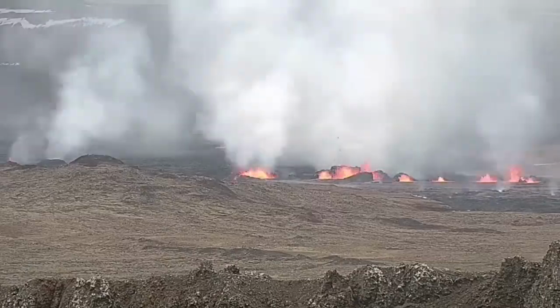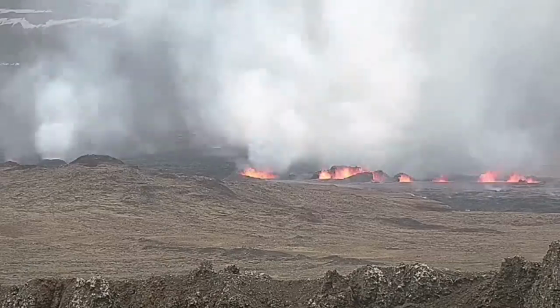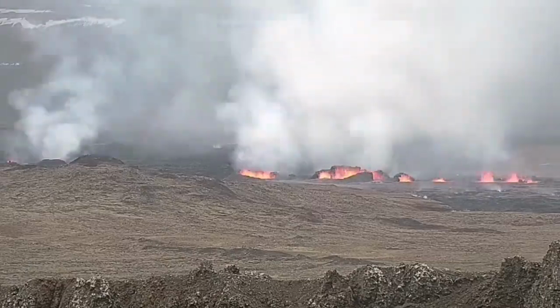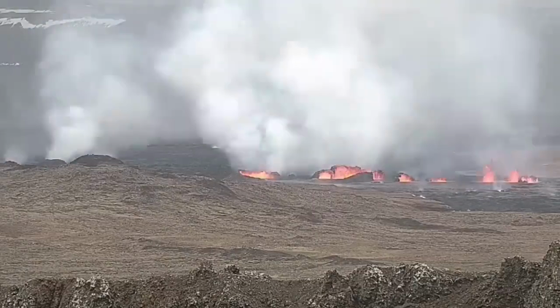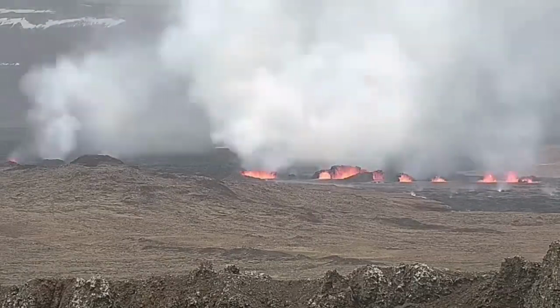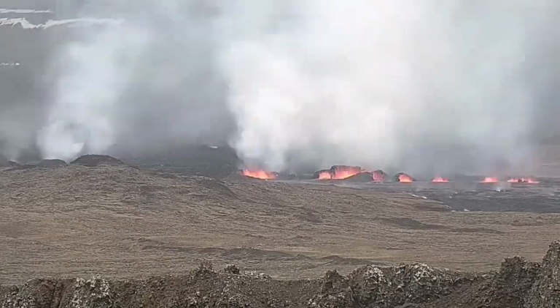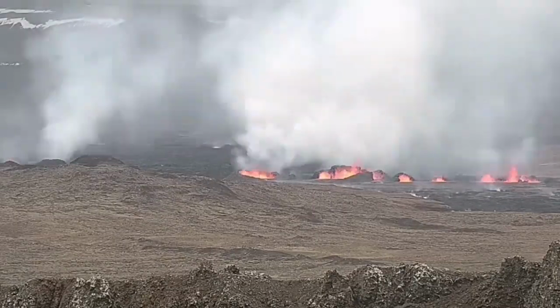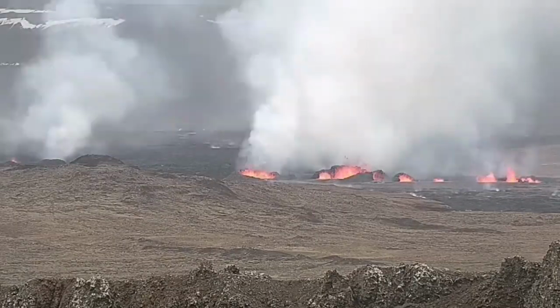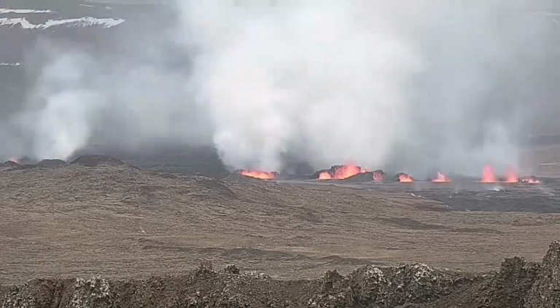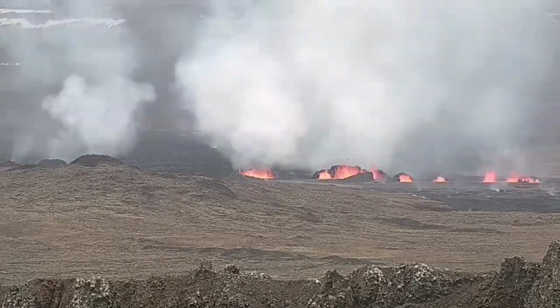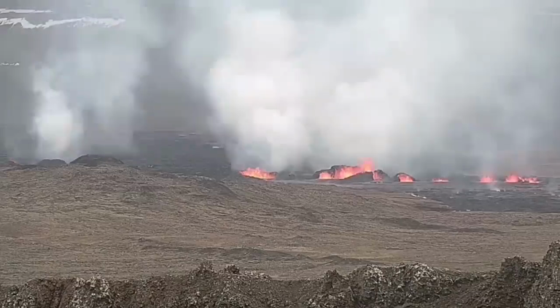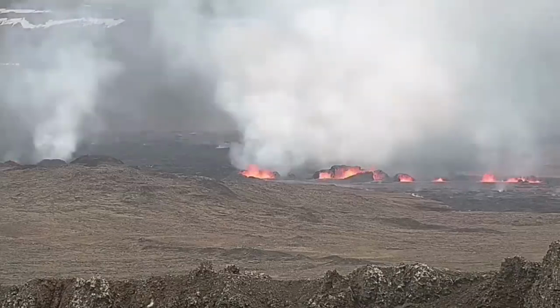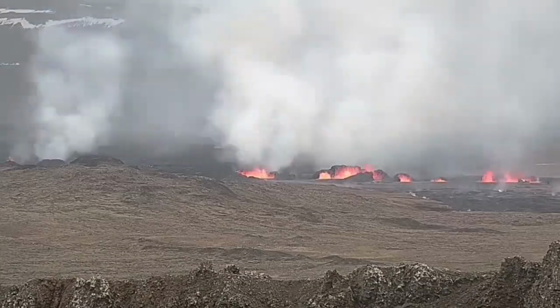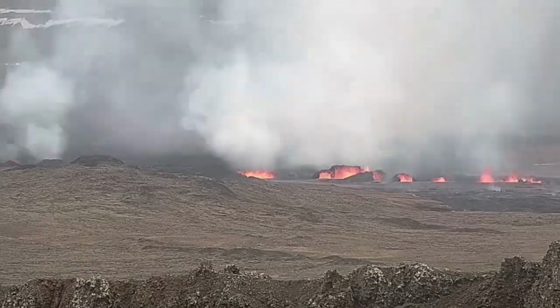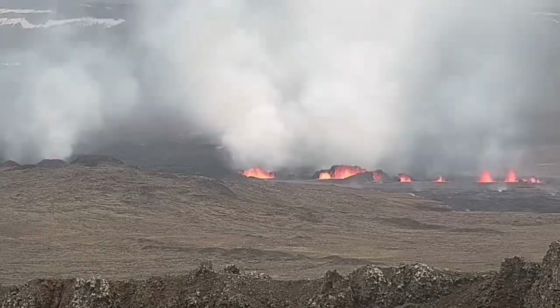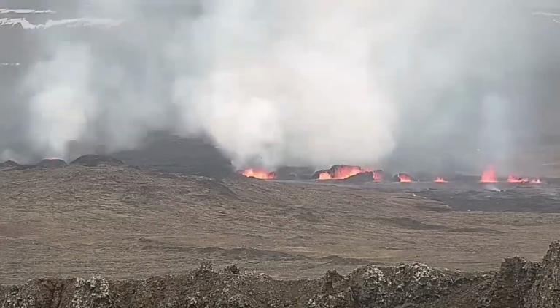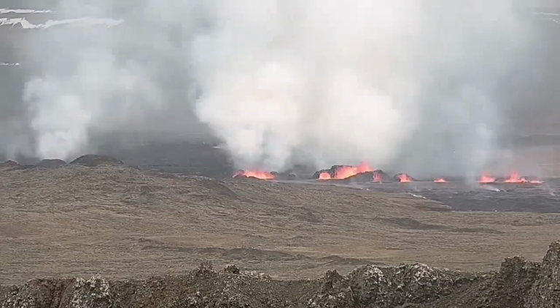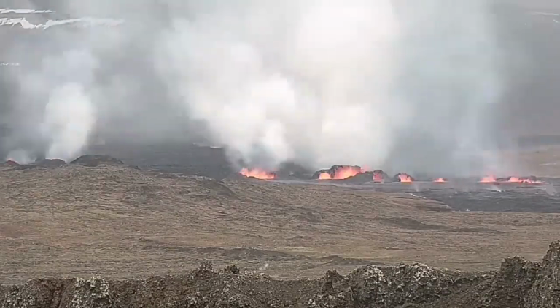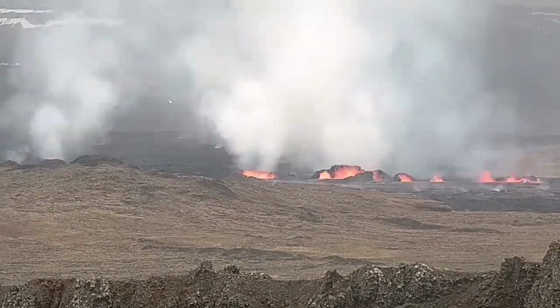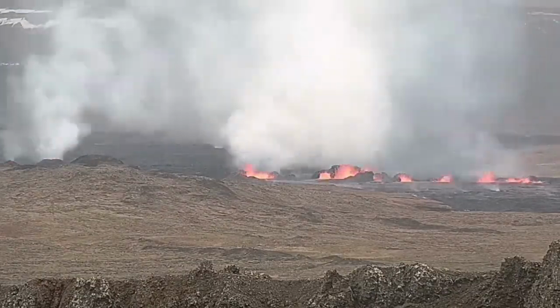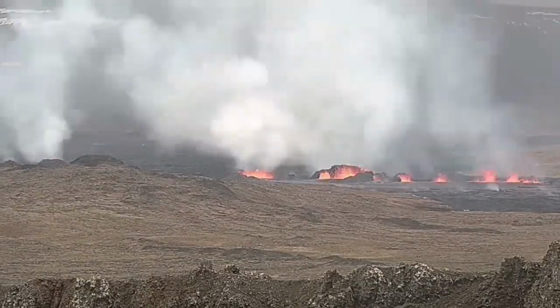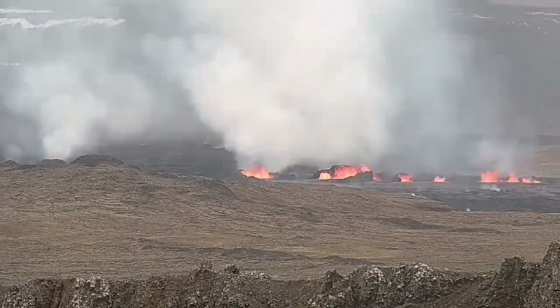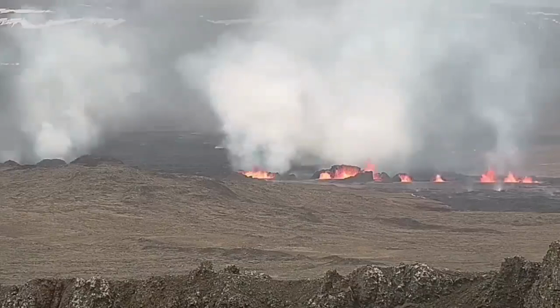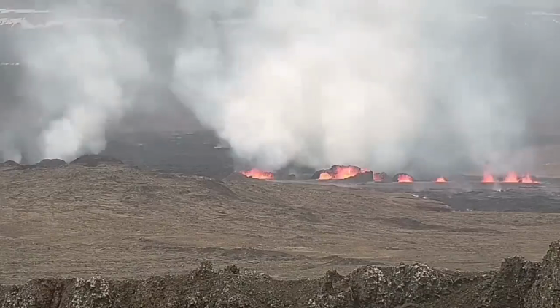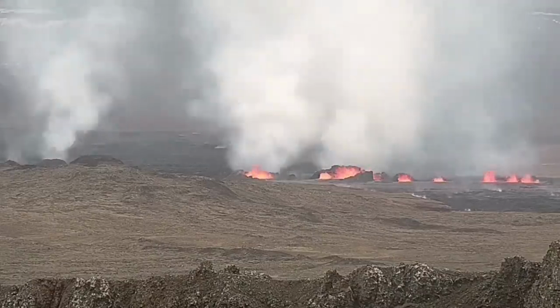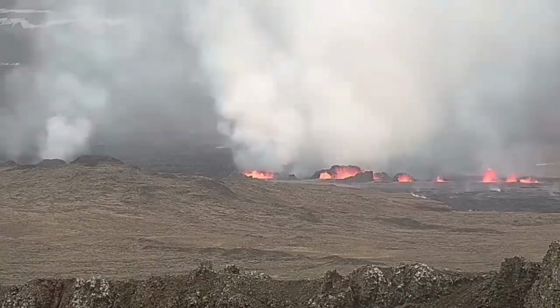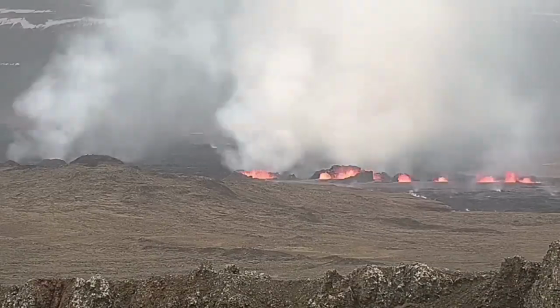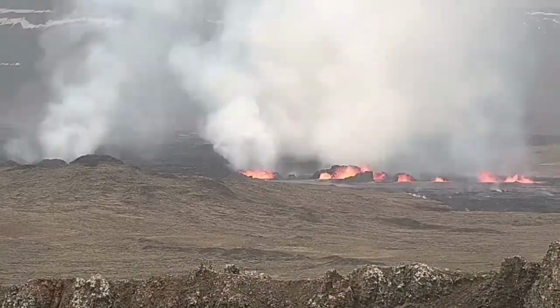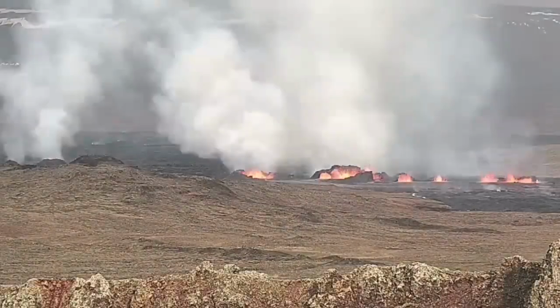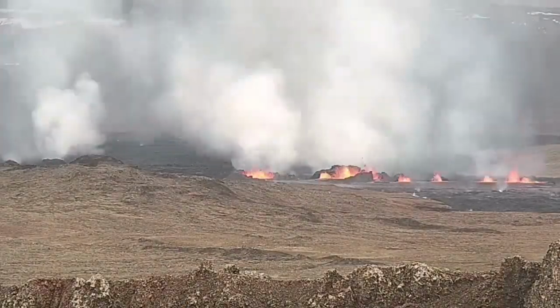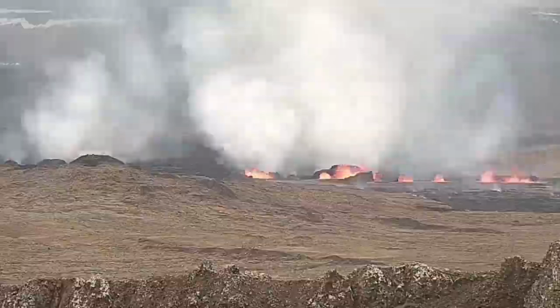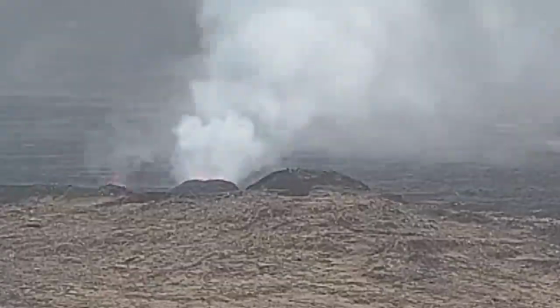Now you can see them — to the right is the second fissure and to the left is the first fissure. As you can see, they are erupting and forming large craters. My estimate is that the largest ones have a height of 20 to 25 meters.